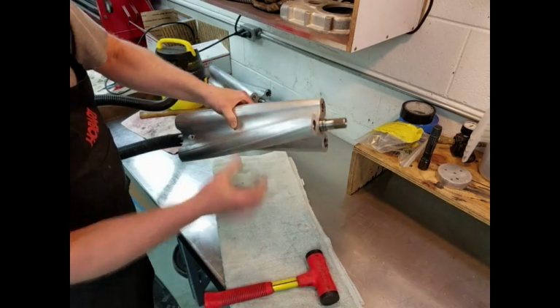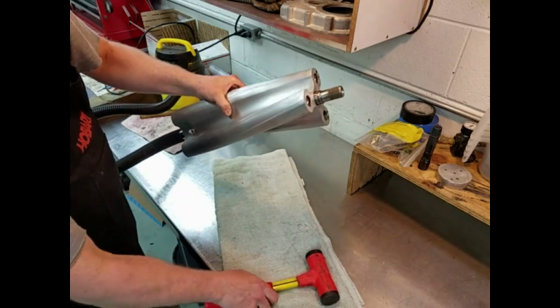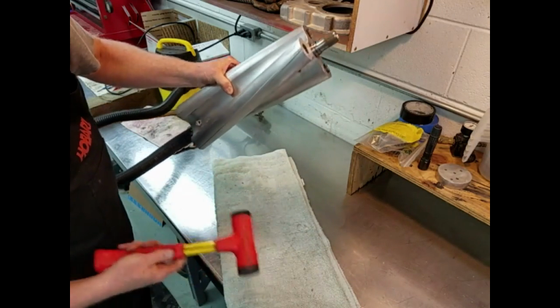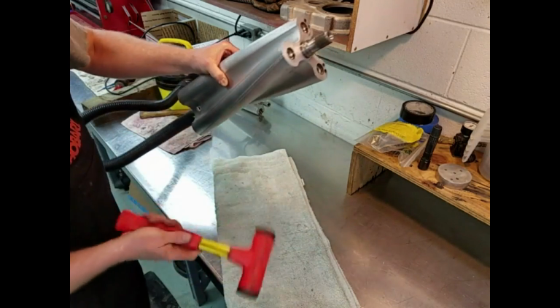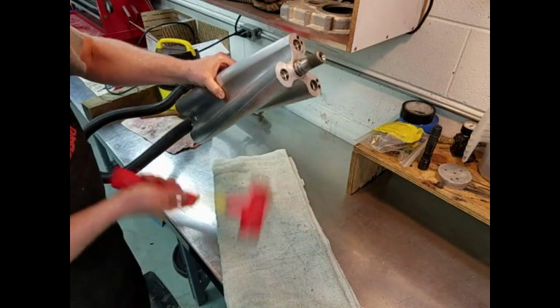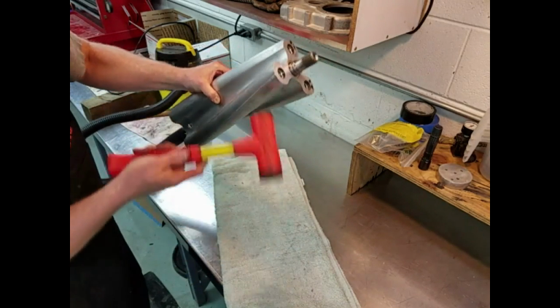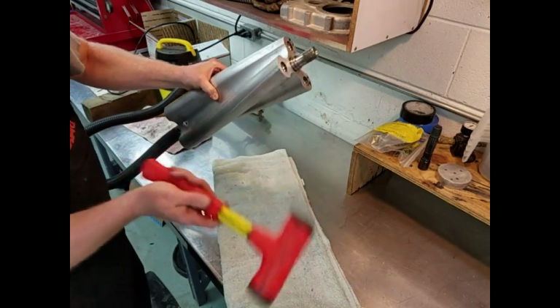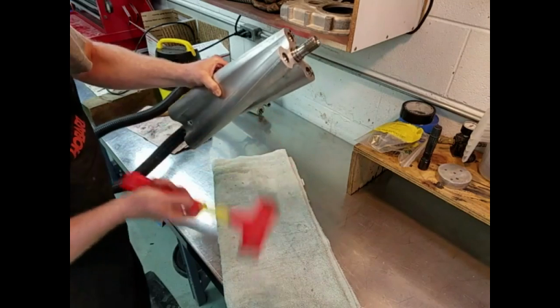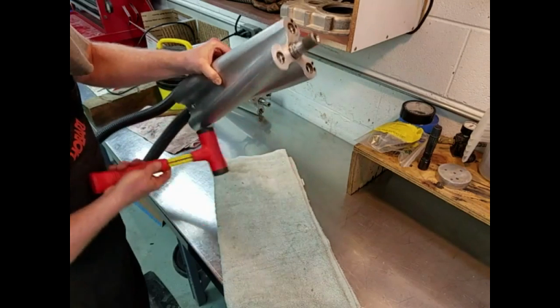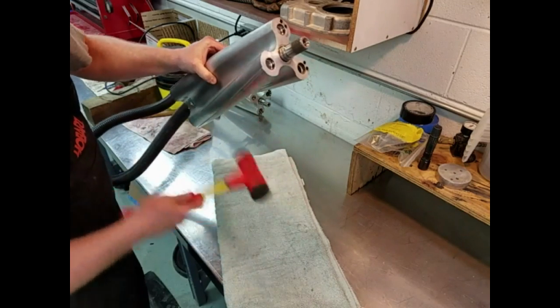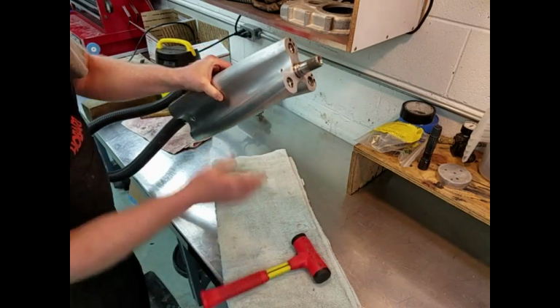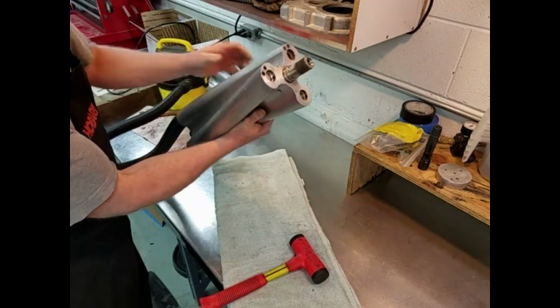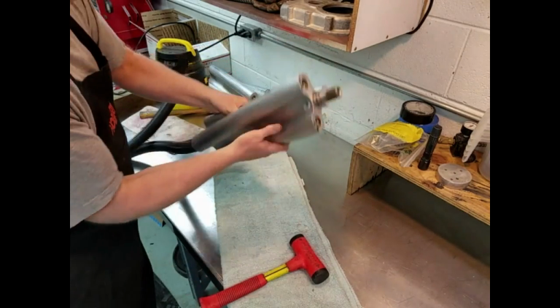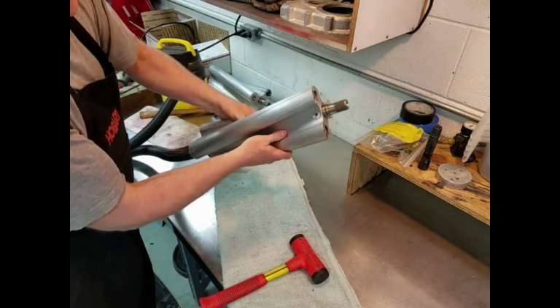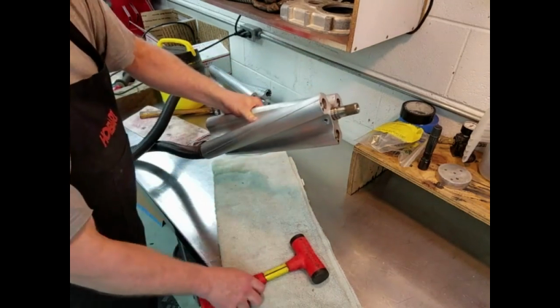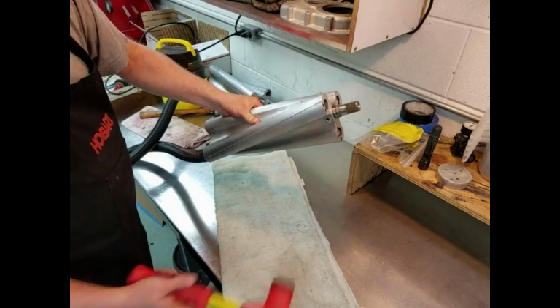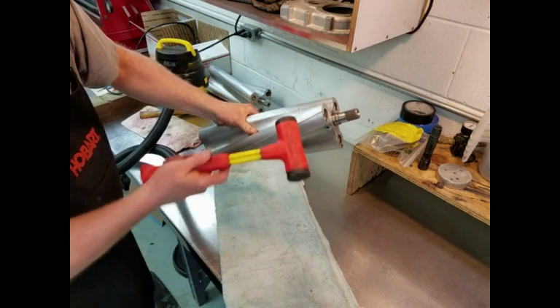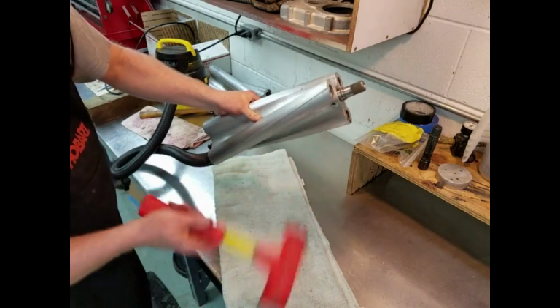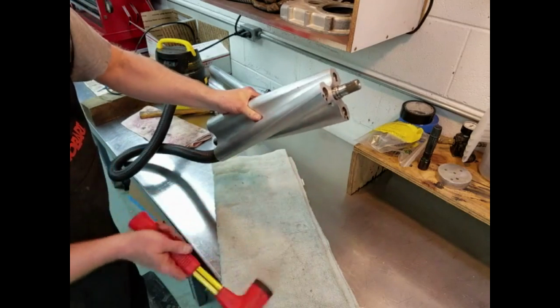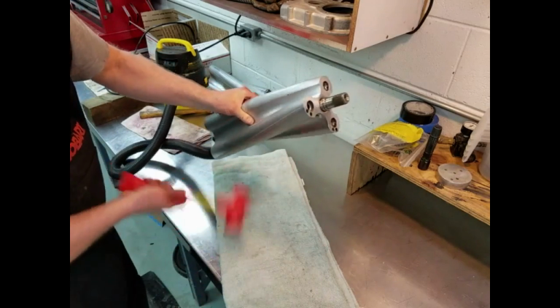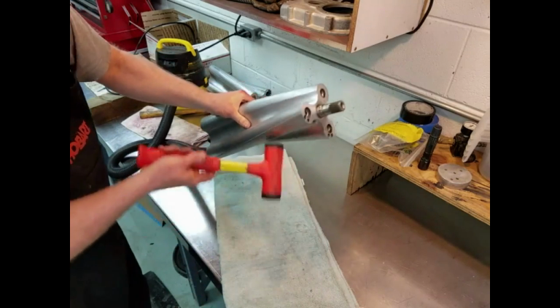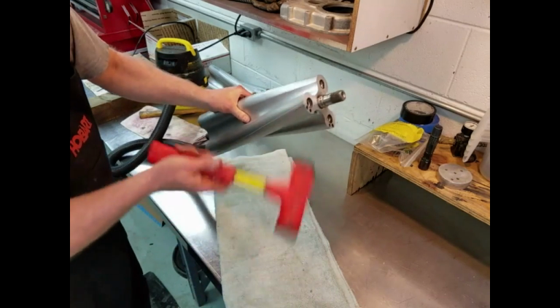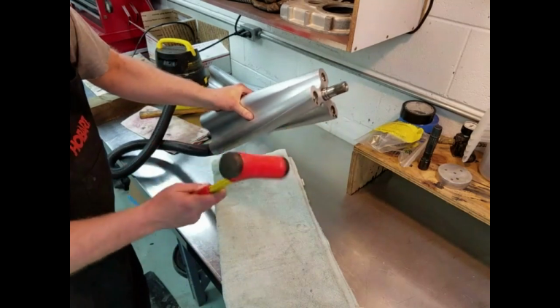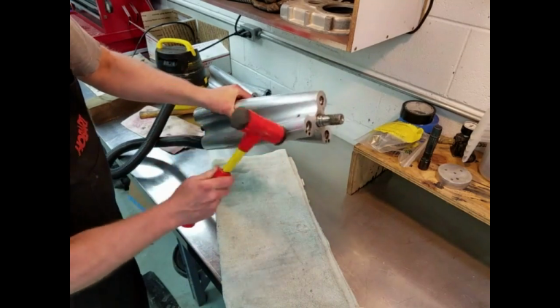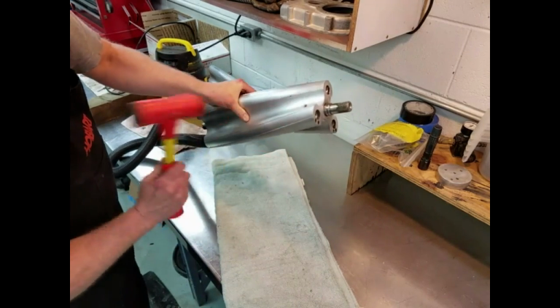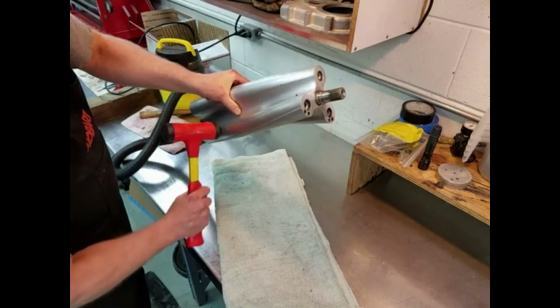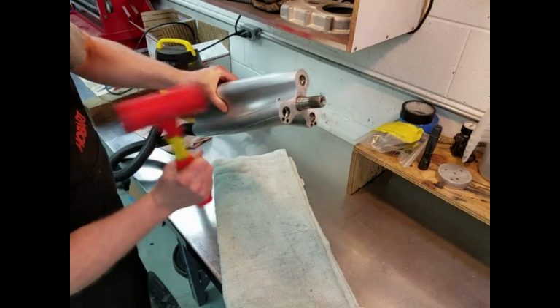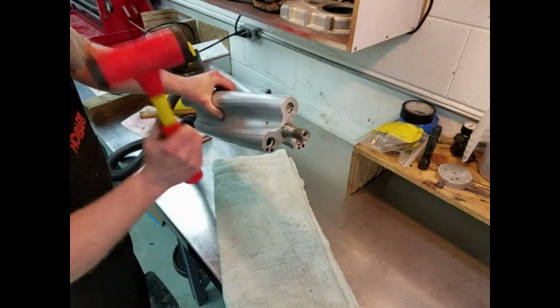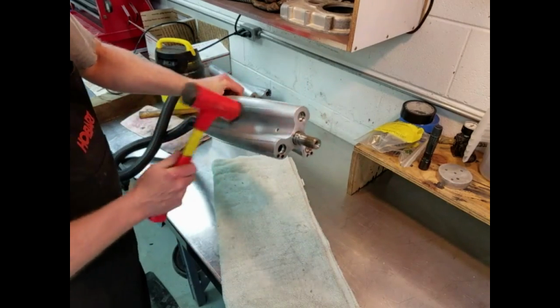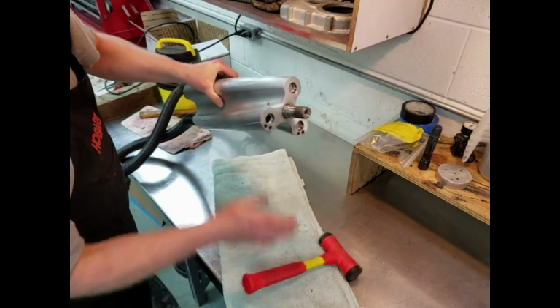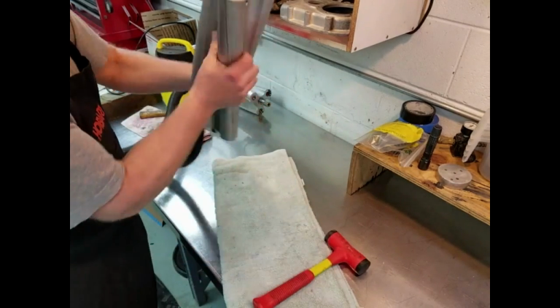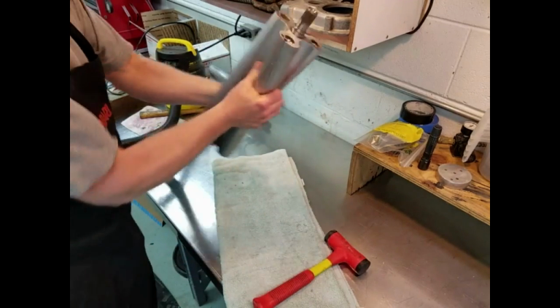I tap the rotor with a rubber mallet several times to loosen up any chips that may still be inside the rotor. Shaking the rotor pretty vigorously helps move all the chips towards the outlet where the shop vac is waiting to pull the chips from the inside of the rotor.